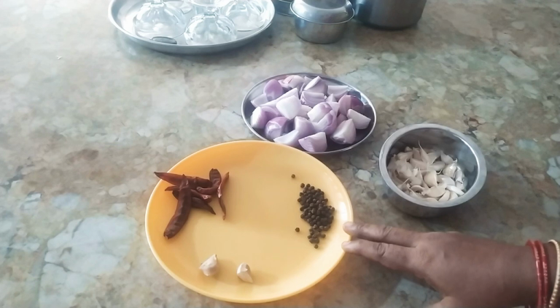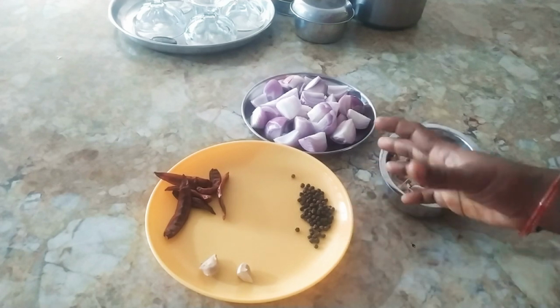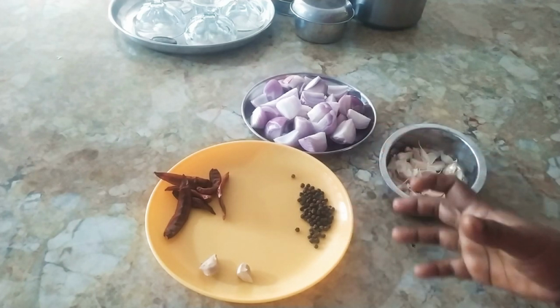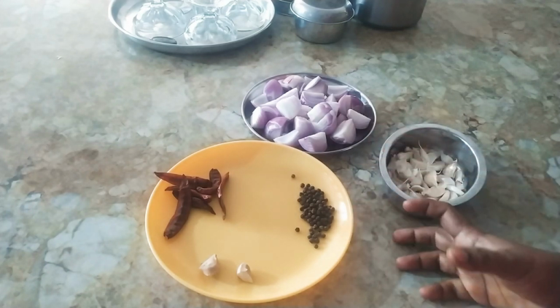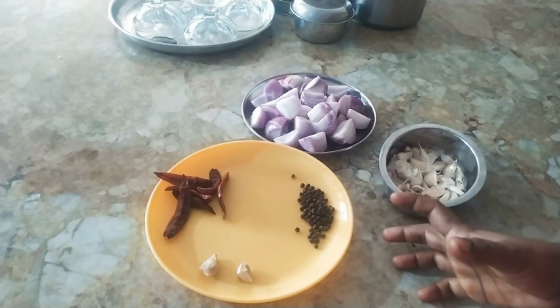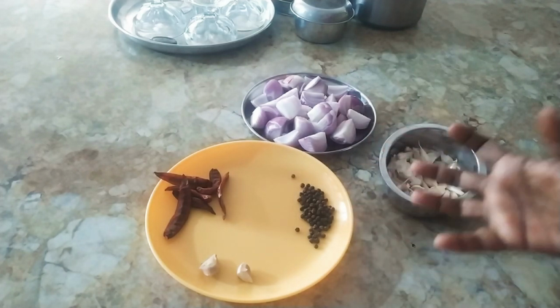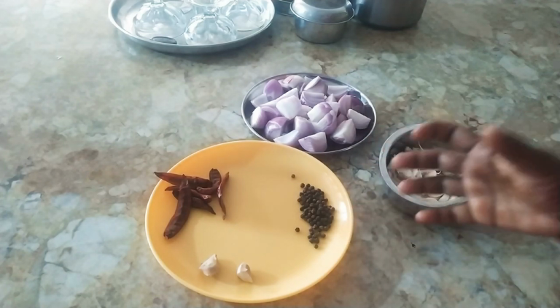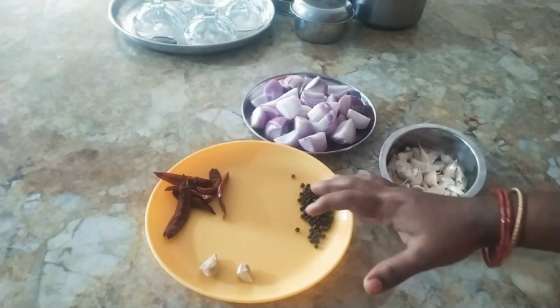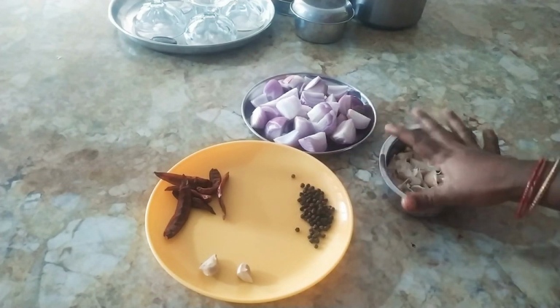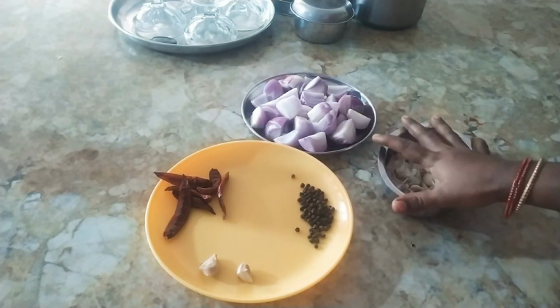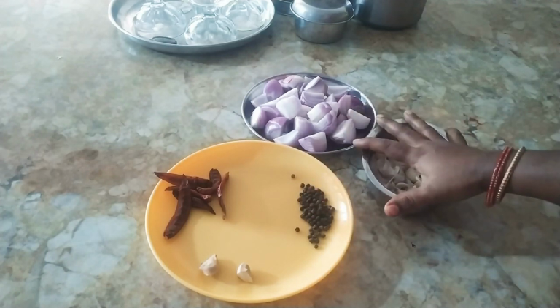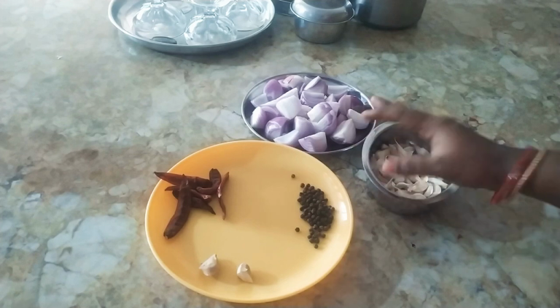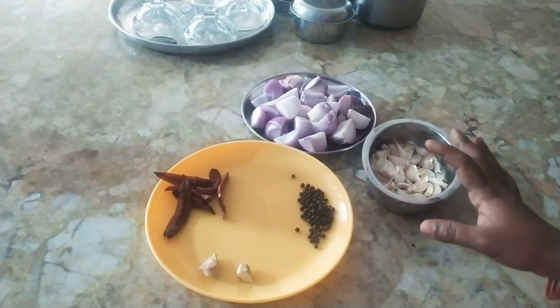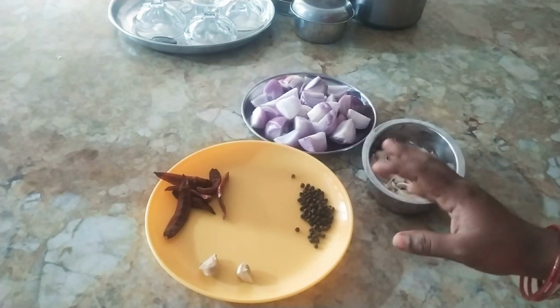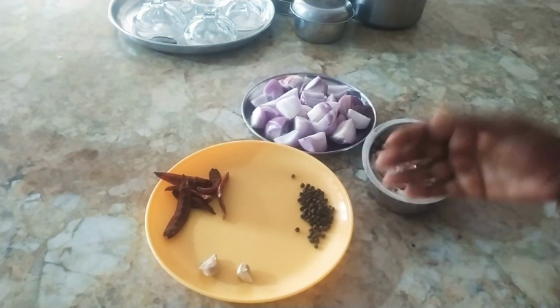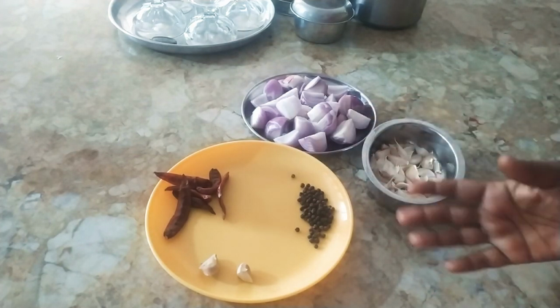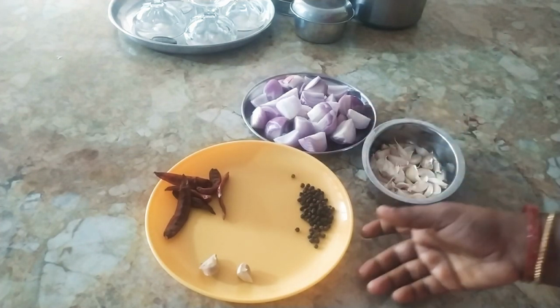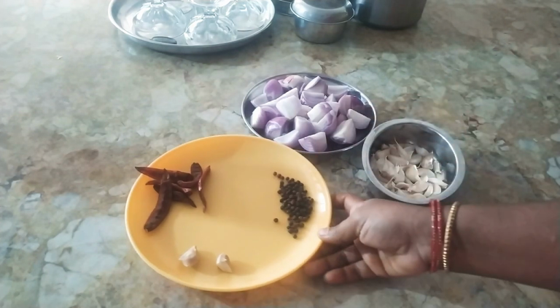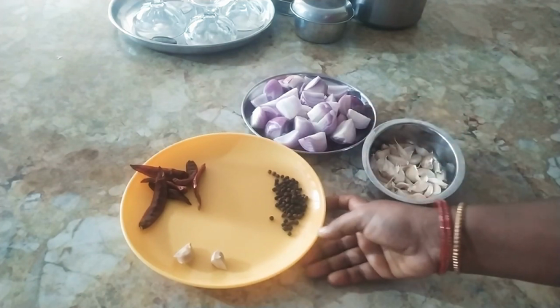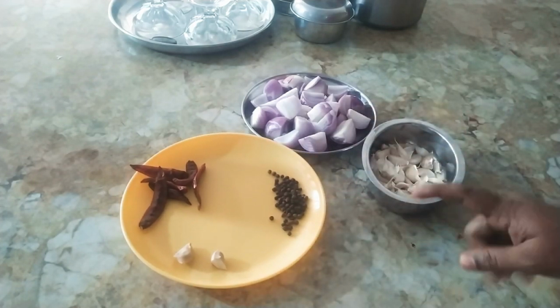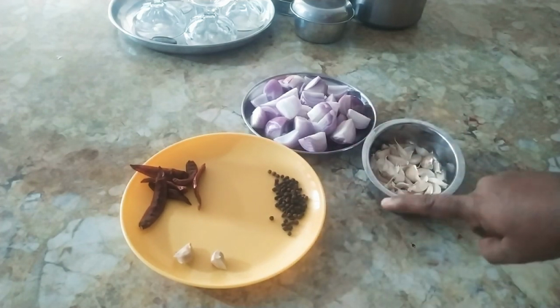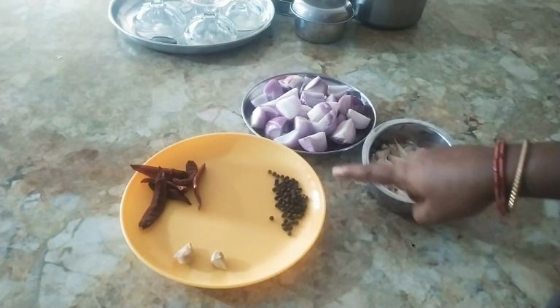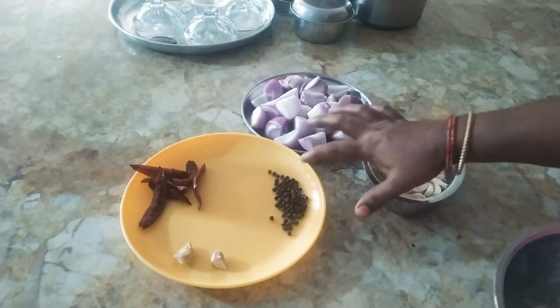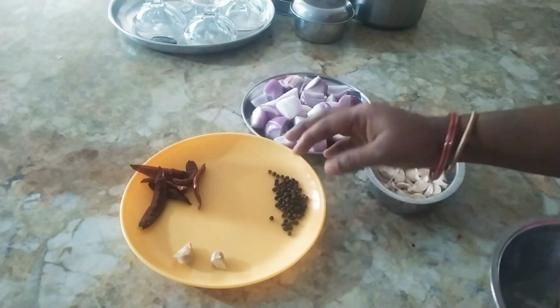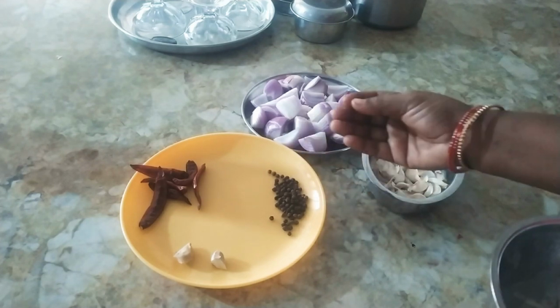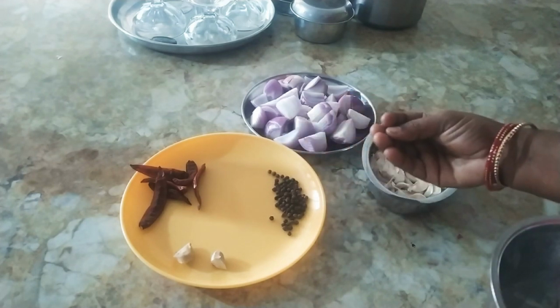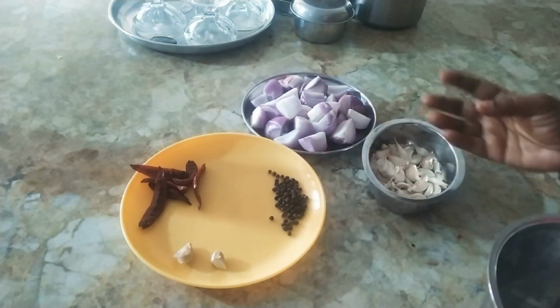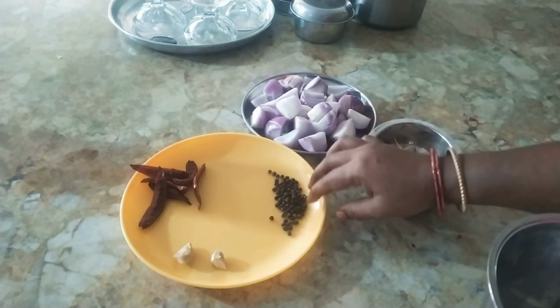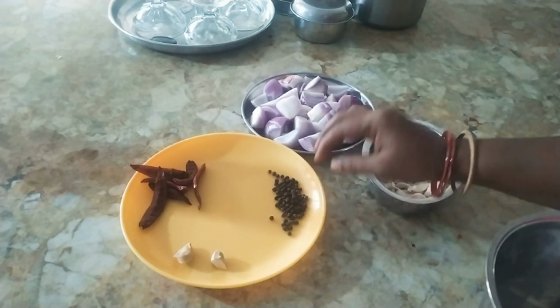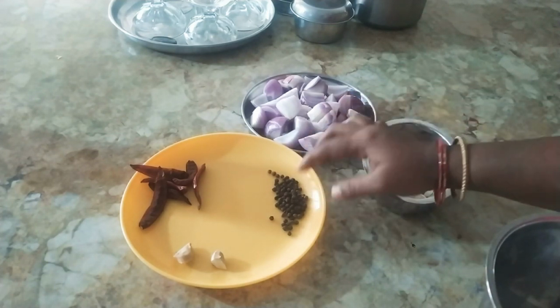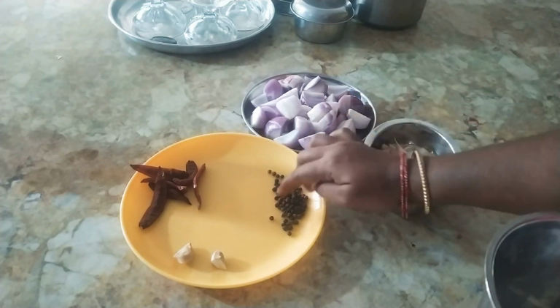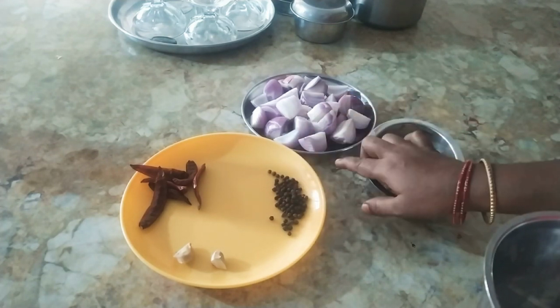We need to eat this chicken. We have to eat the chicken in the pot.